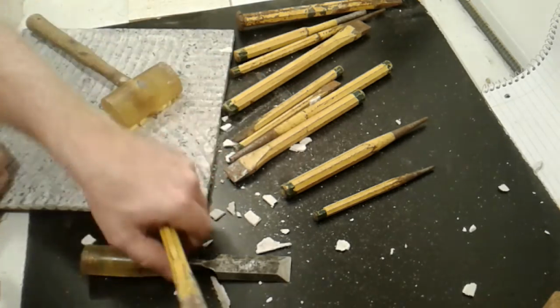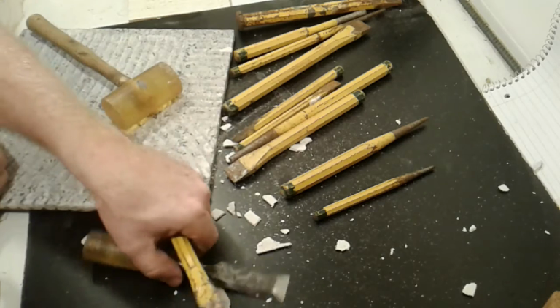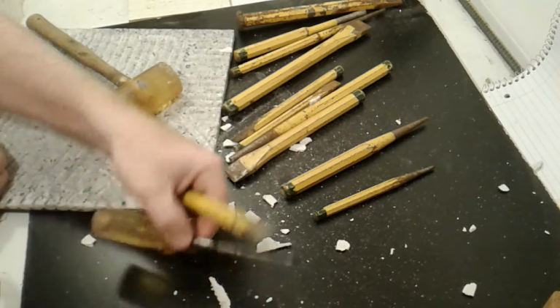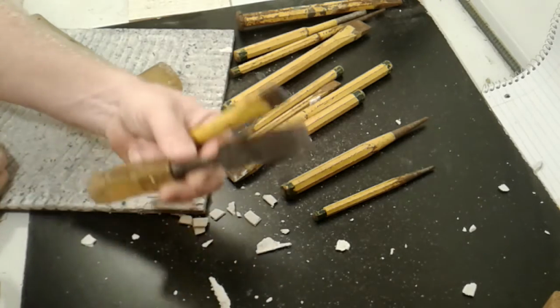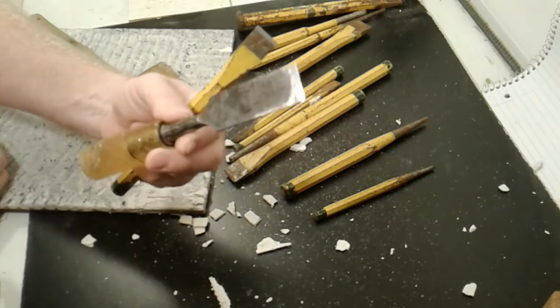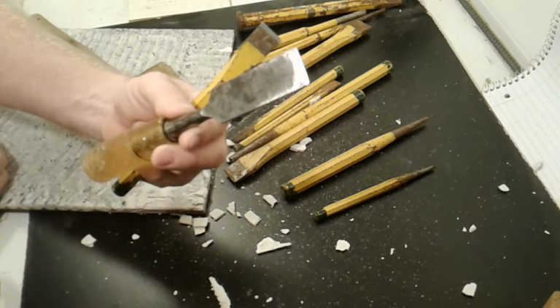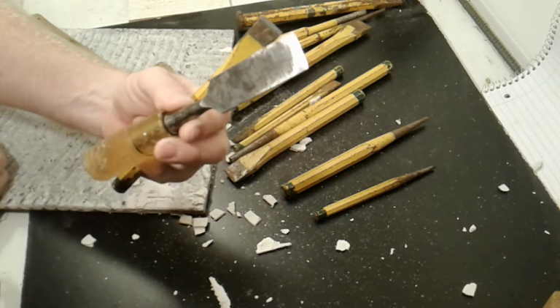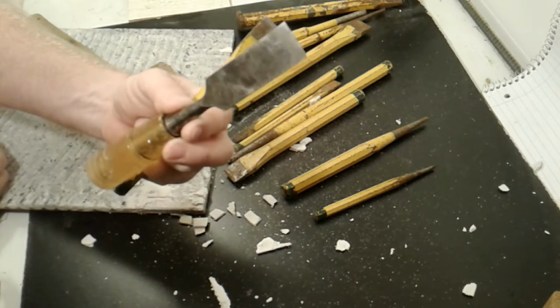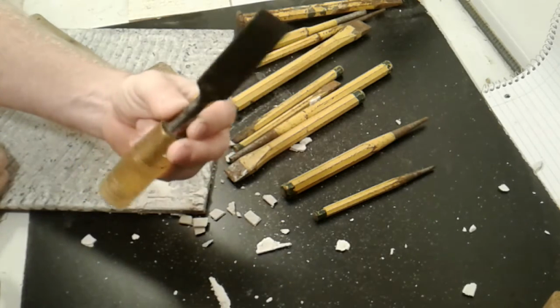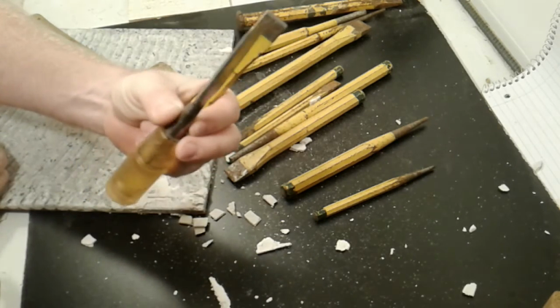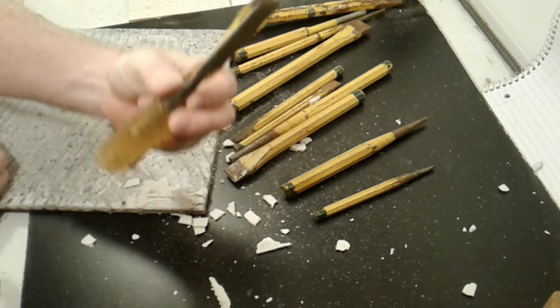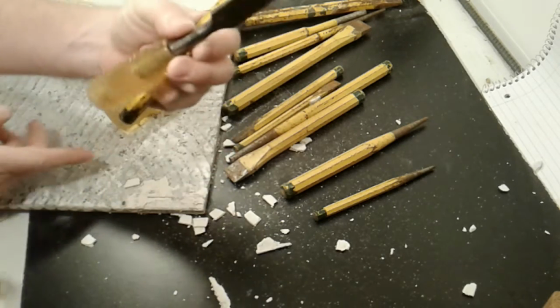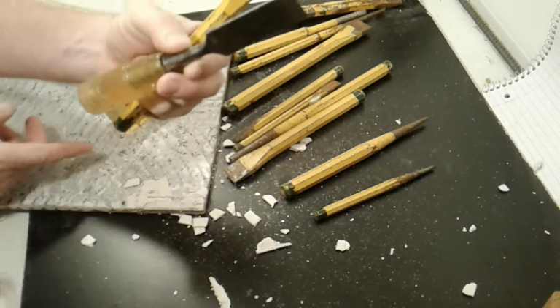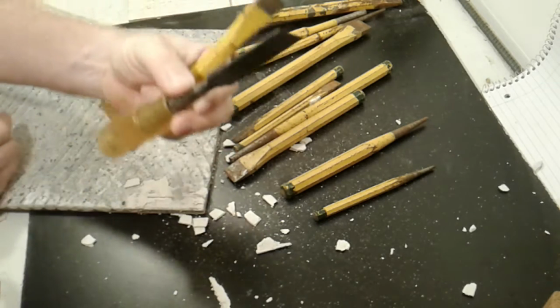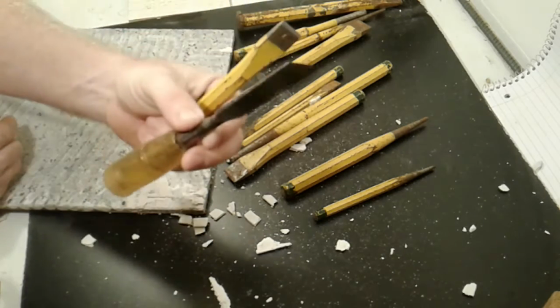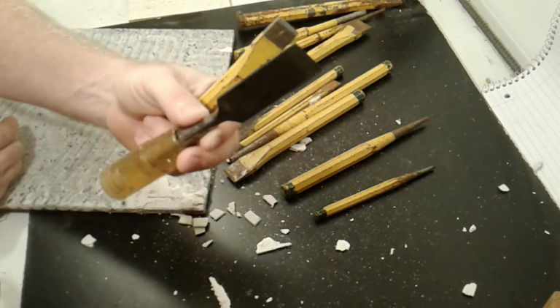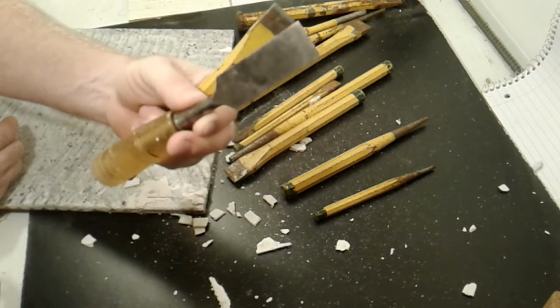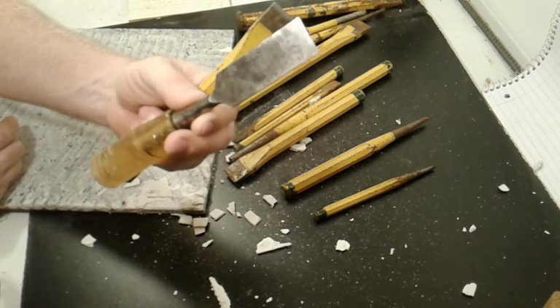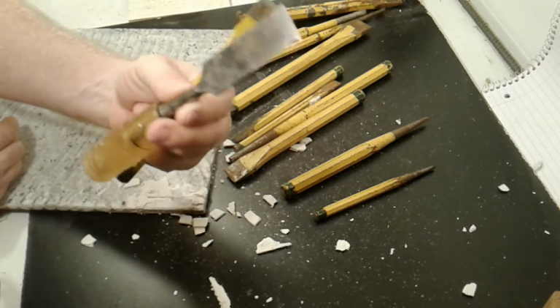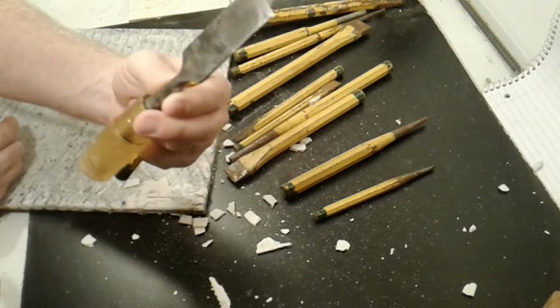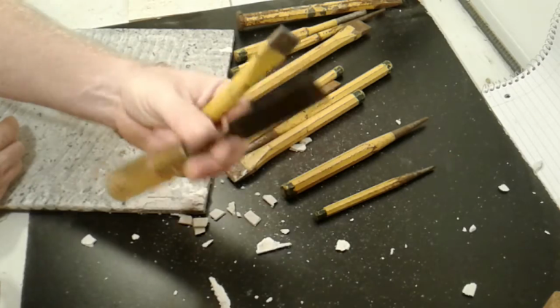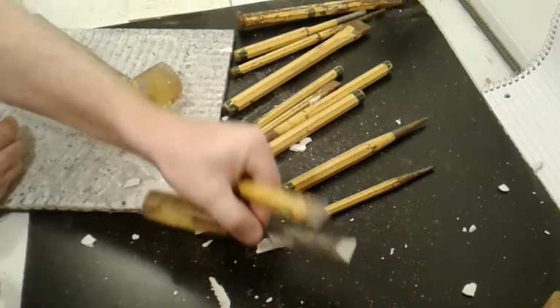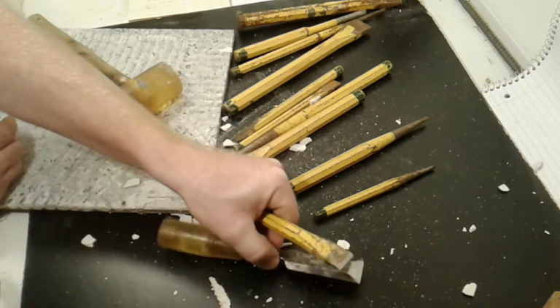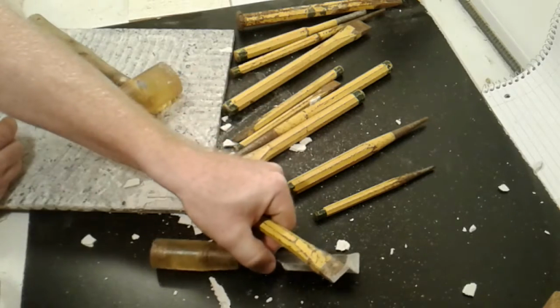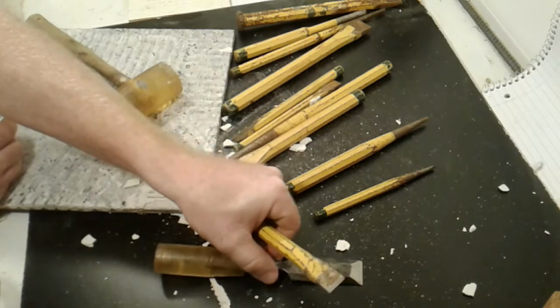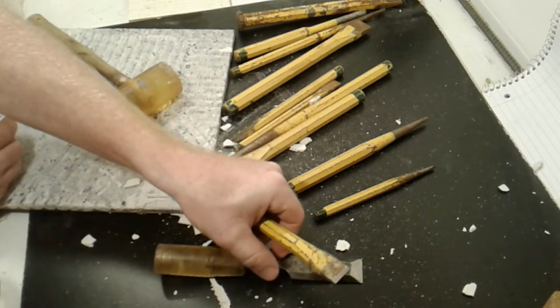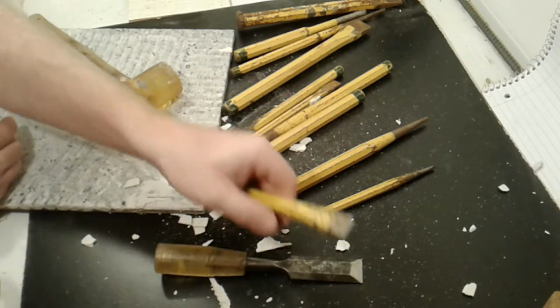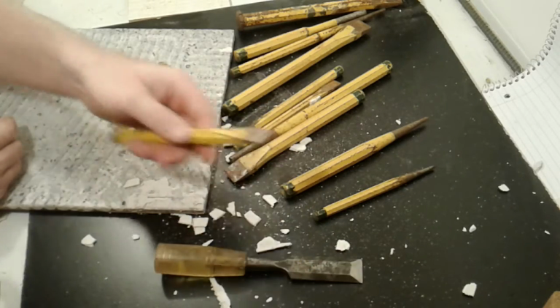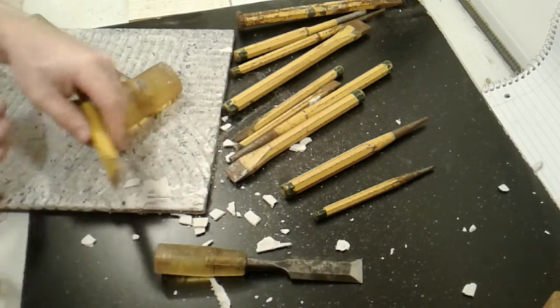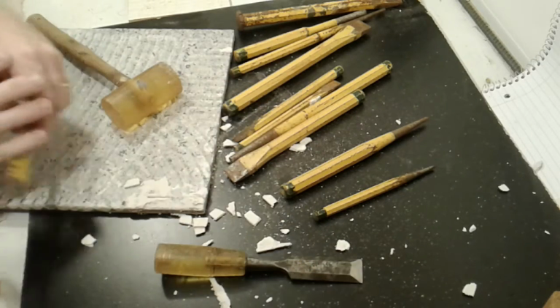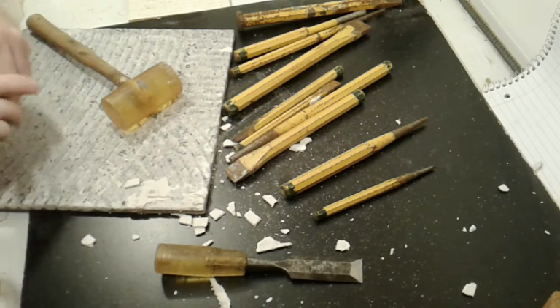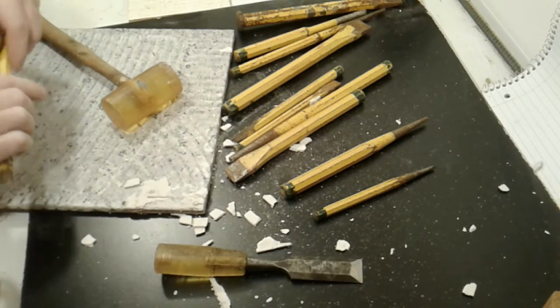Unlike a wood chisel, which if you use that on this thin set it would be awful — it would just dull it really, really fast.